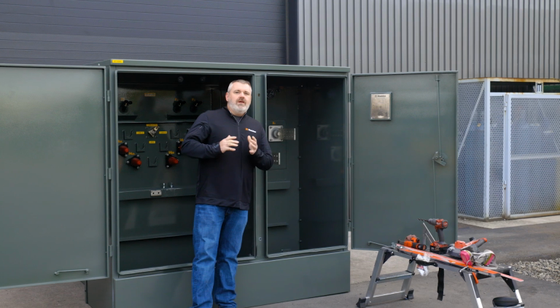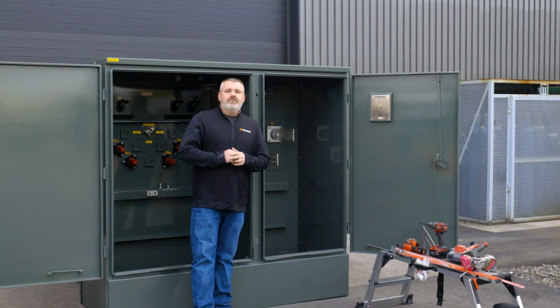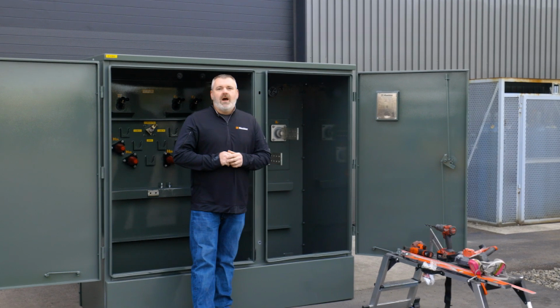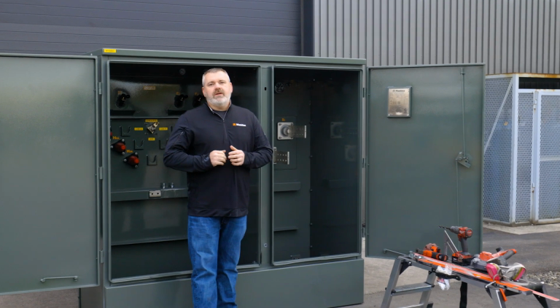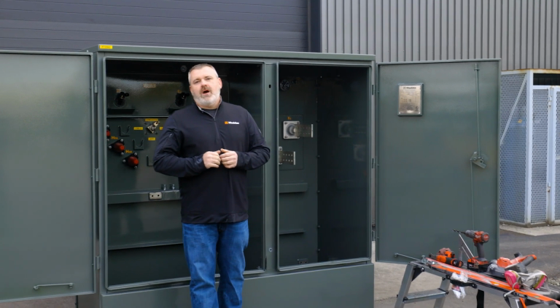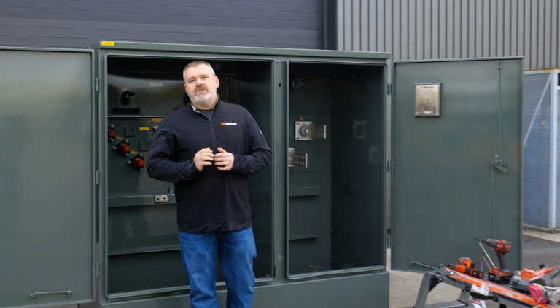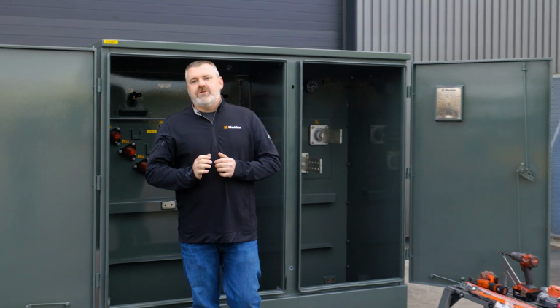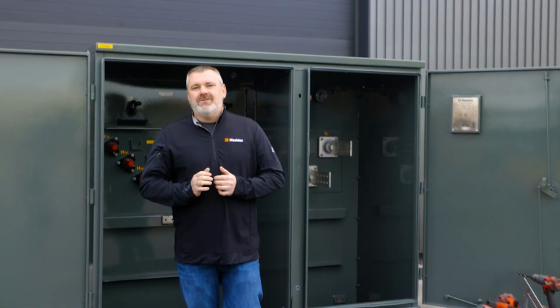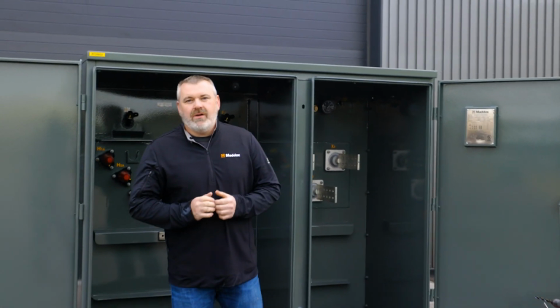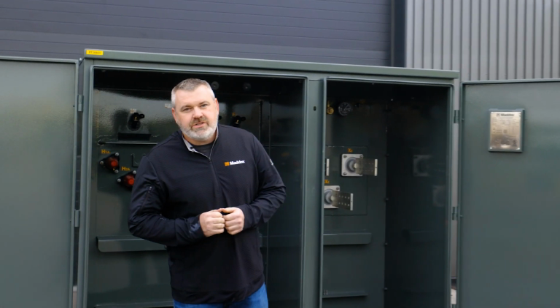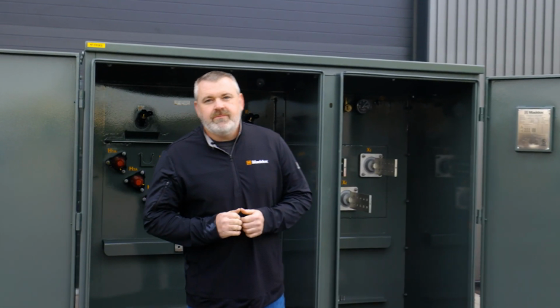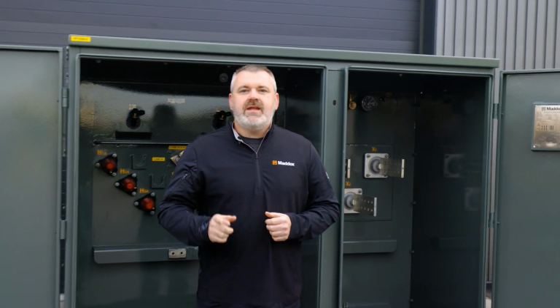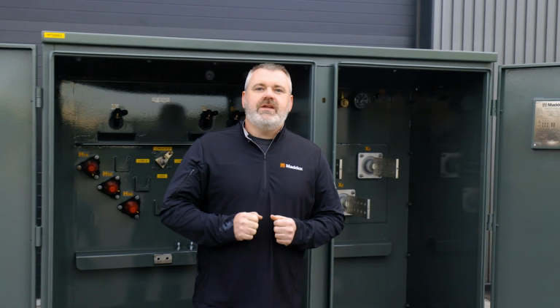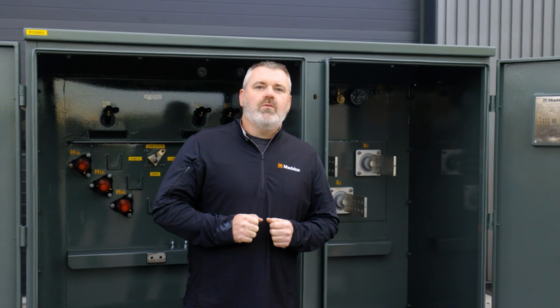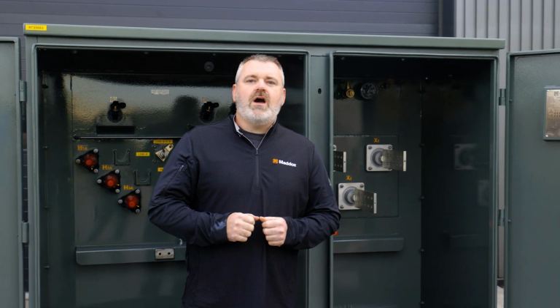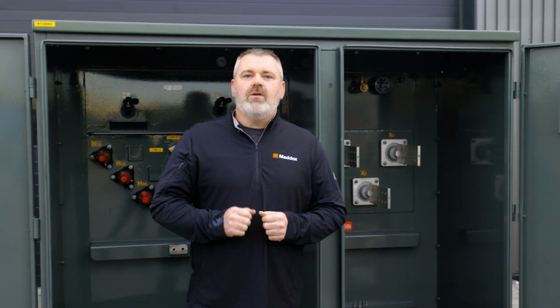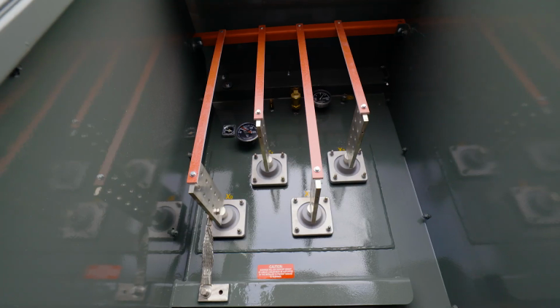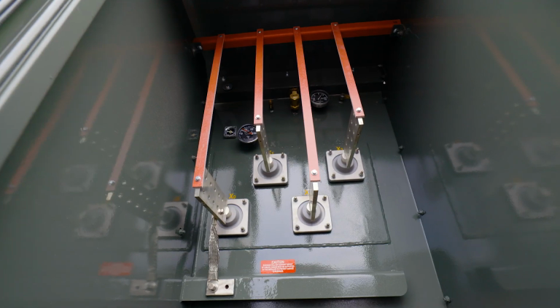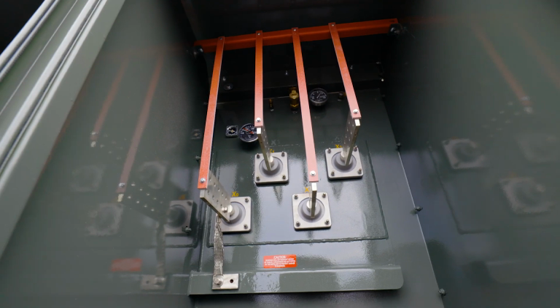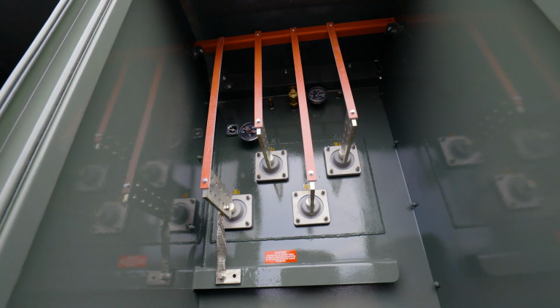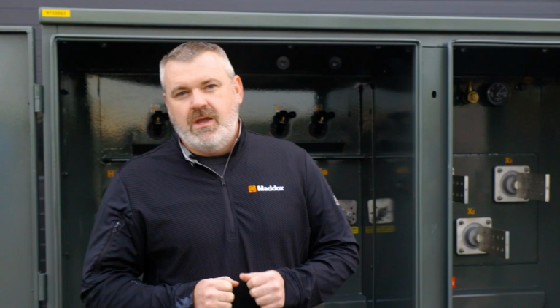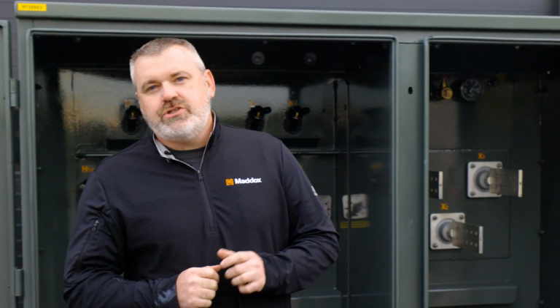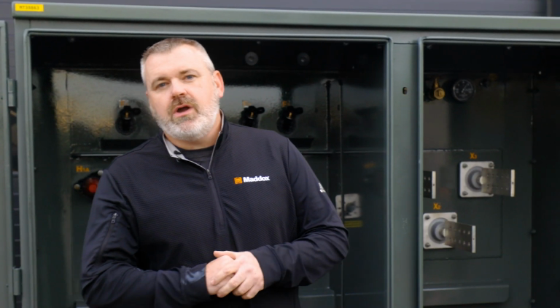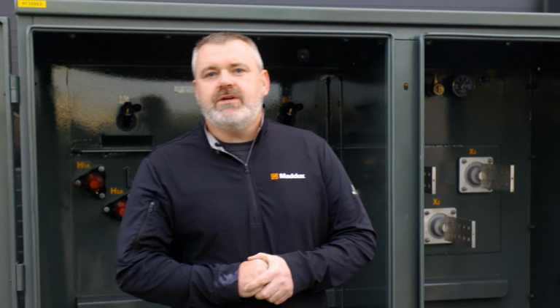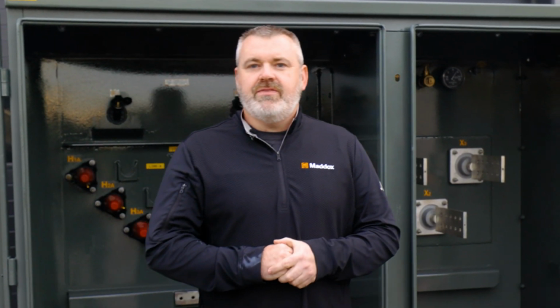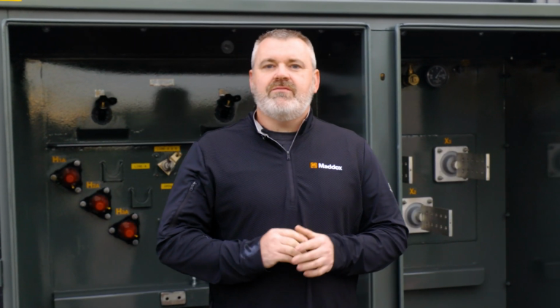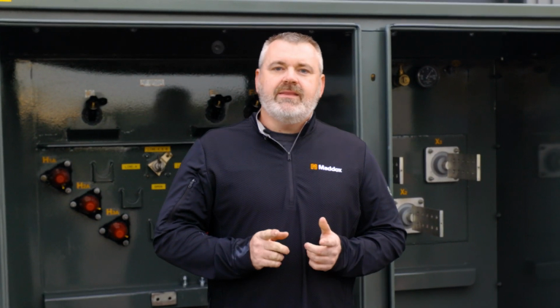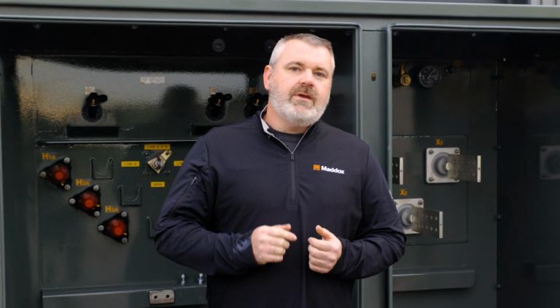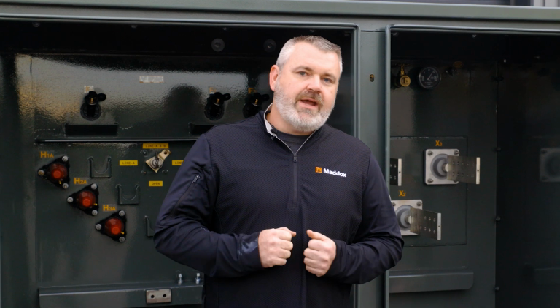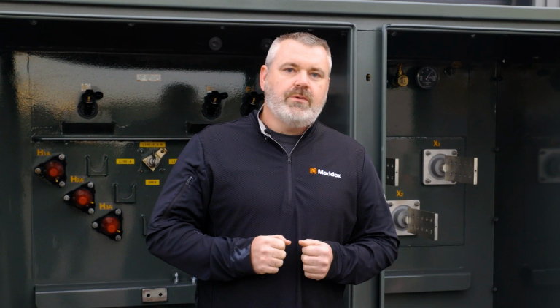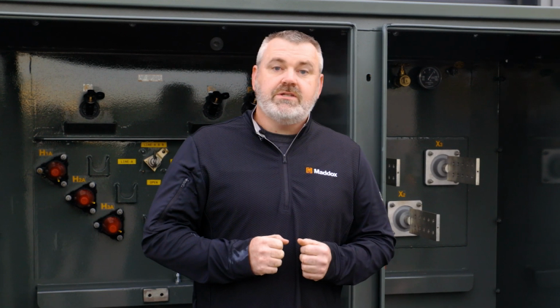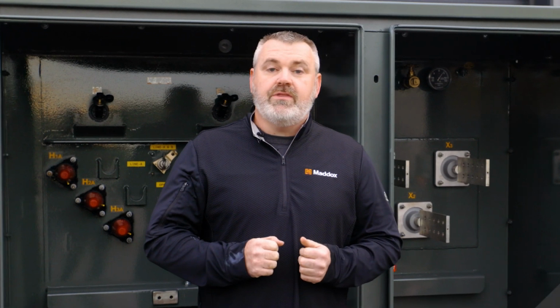Hello, I'm Craig Lee, Operations Manager here in Battleground, Washington. In today's video, we're going to talk about low voltage bushing supports and show you a couple different methods of adding them if your transformer doesn't come with them.